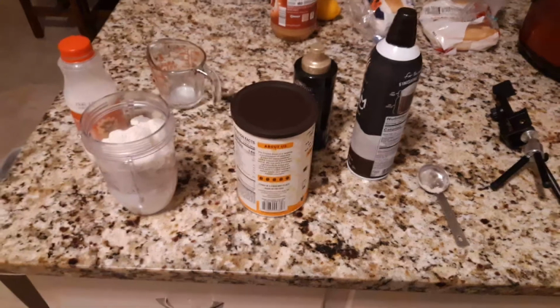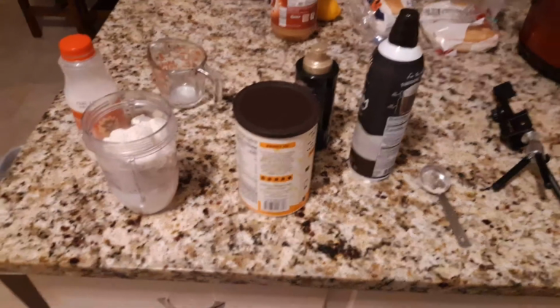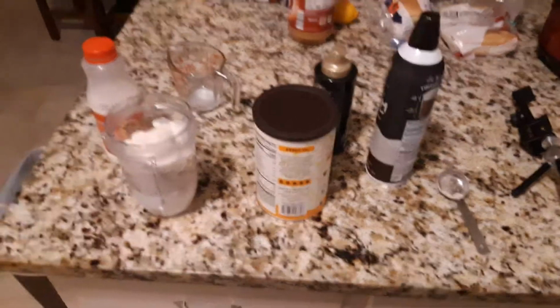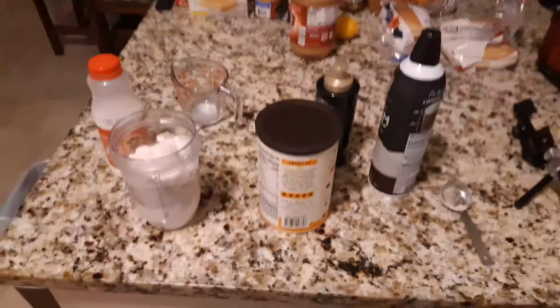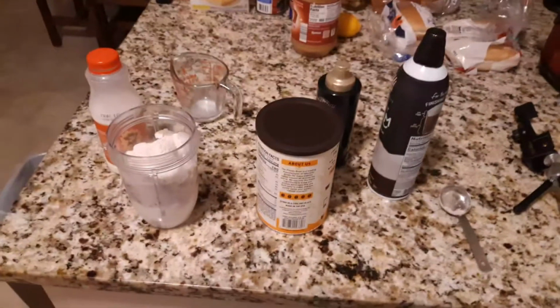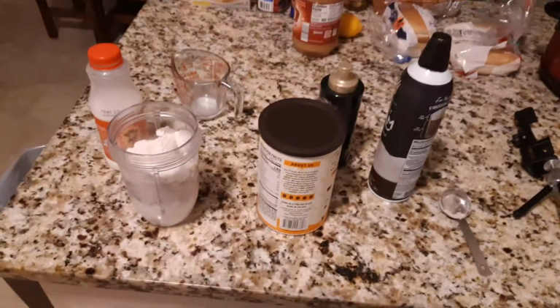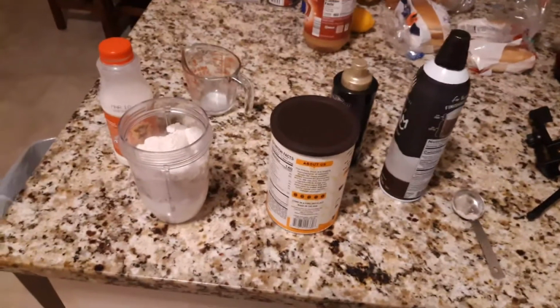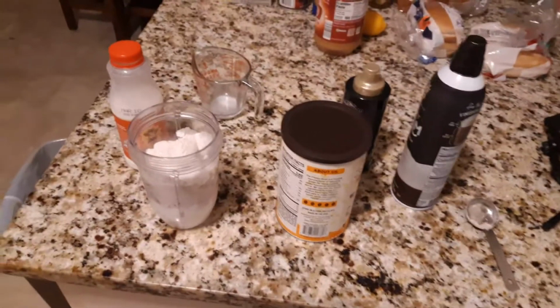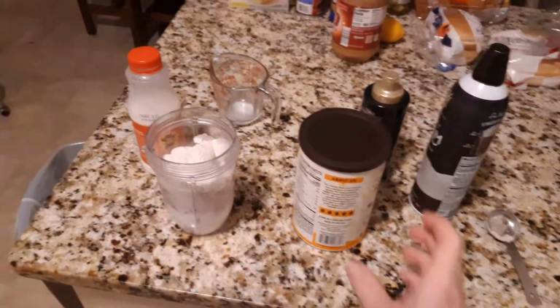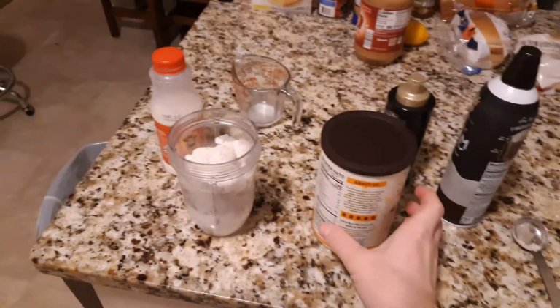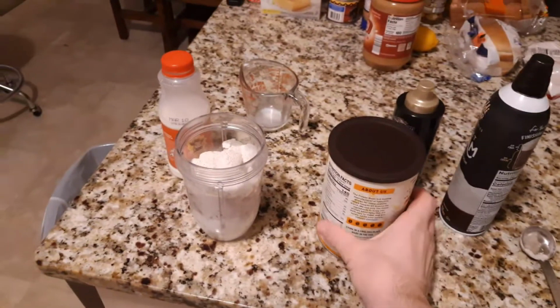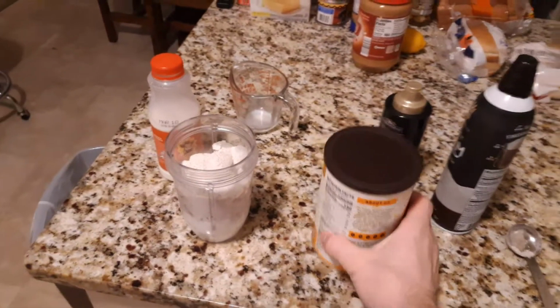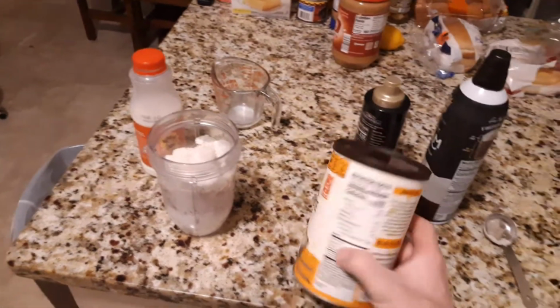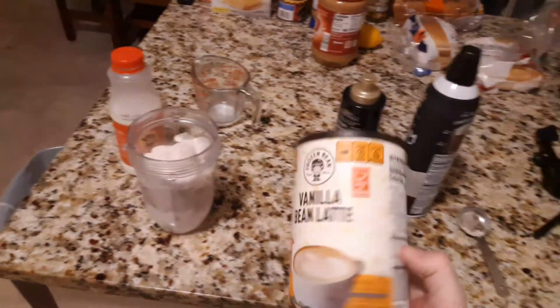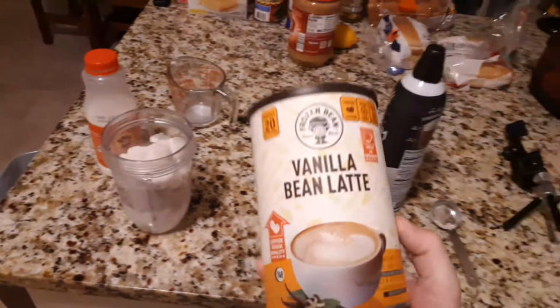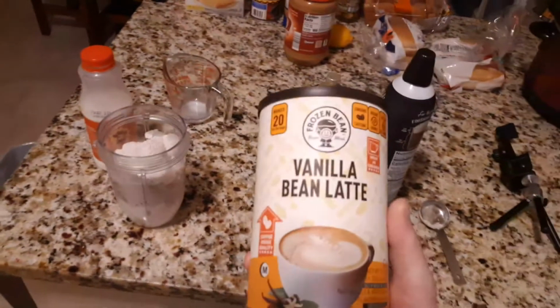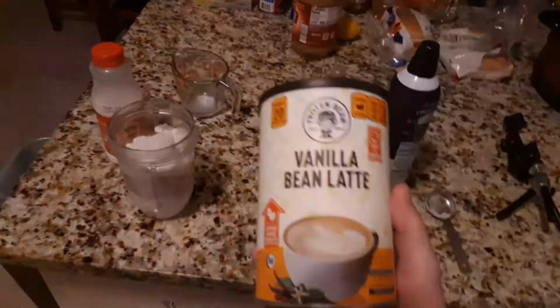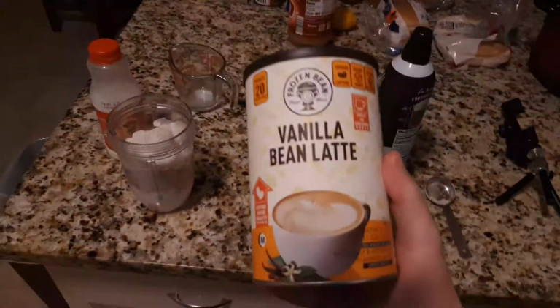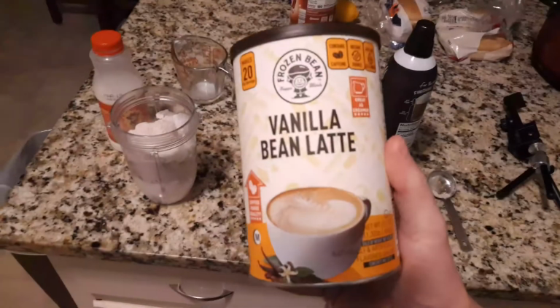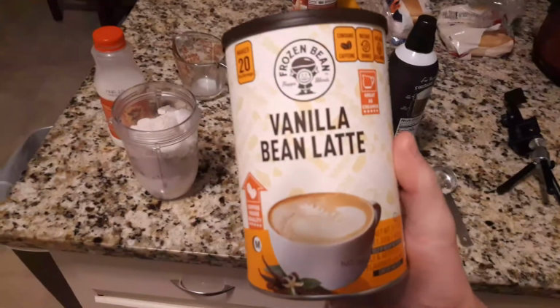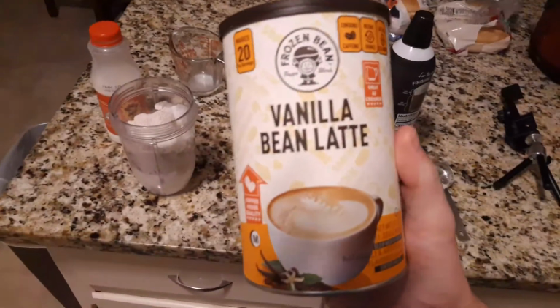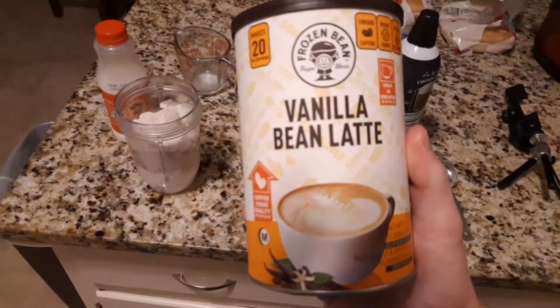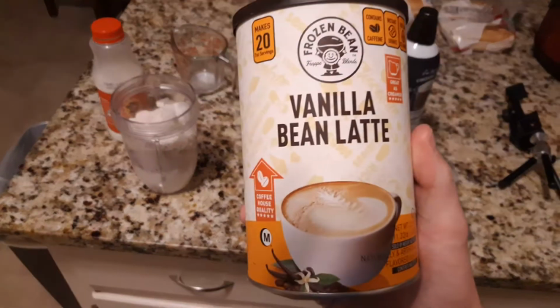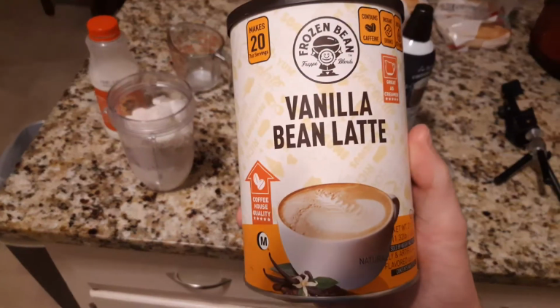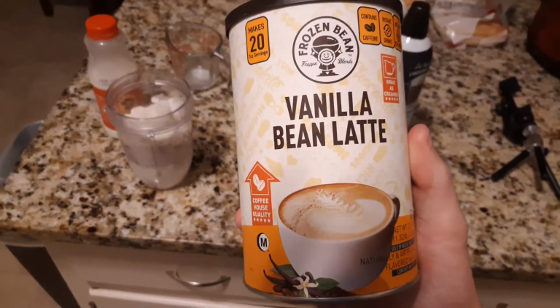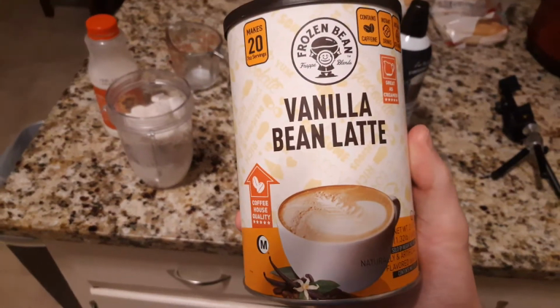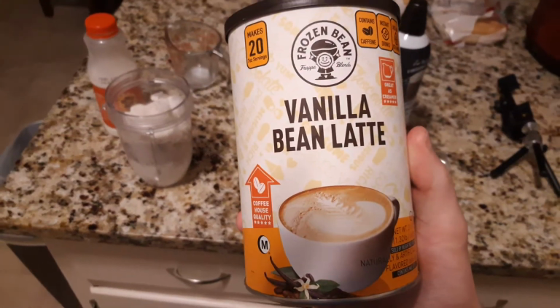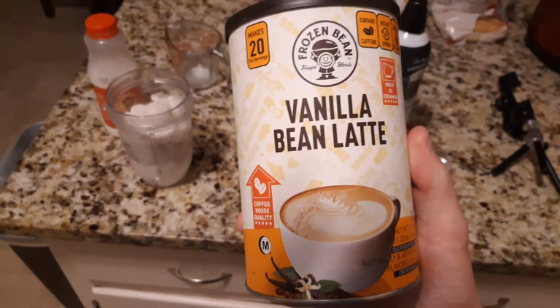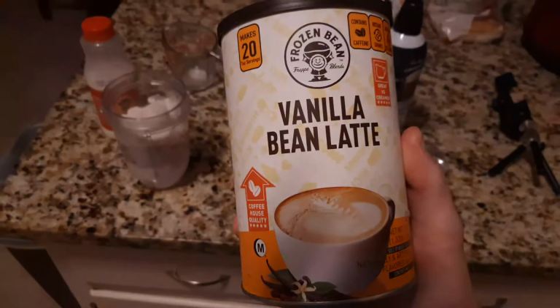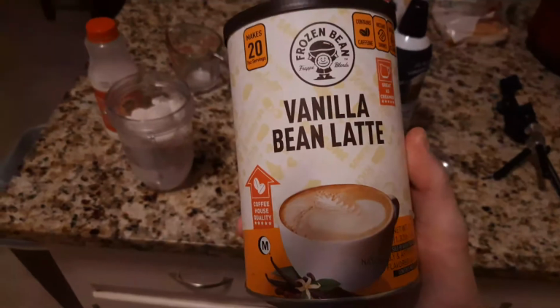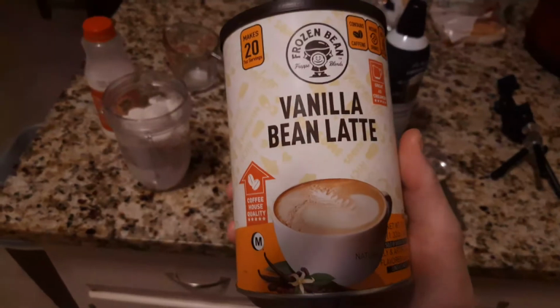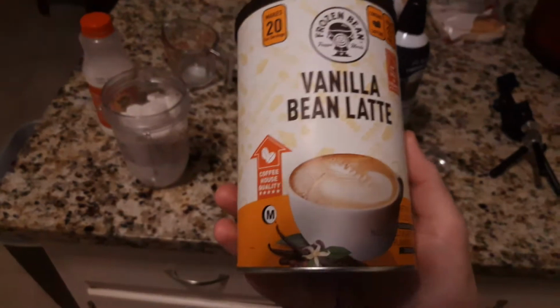Alright, good evening YouTube. Full Circle Review, back here again with another review. This time I have Frozen Bean Vanilla Bean Latte.